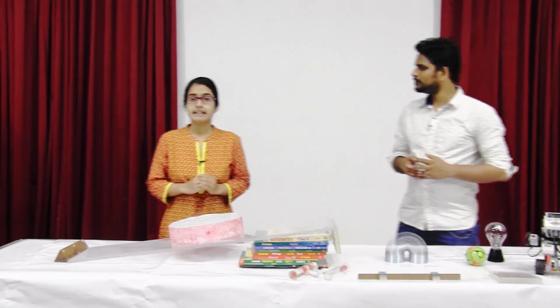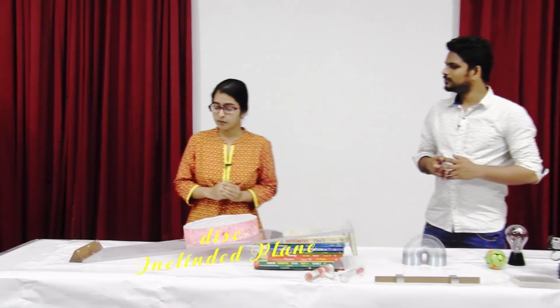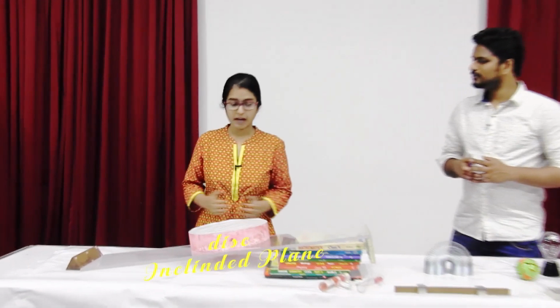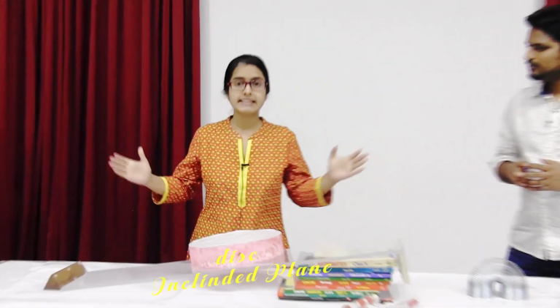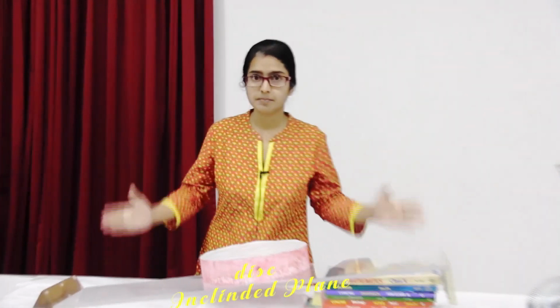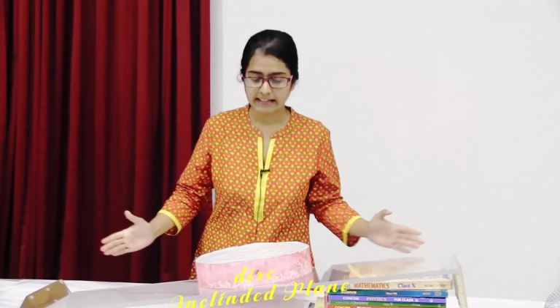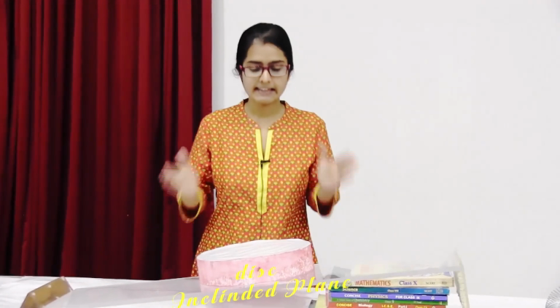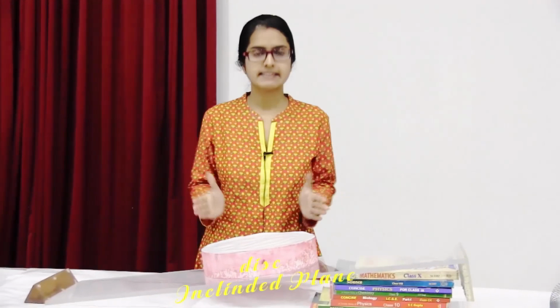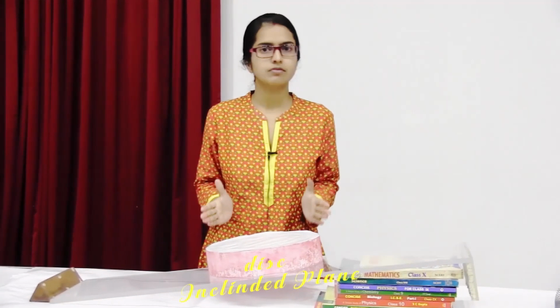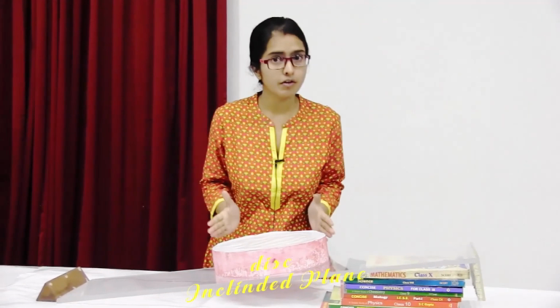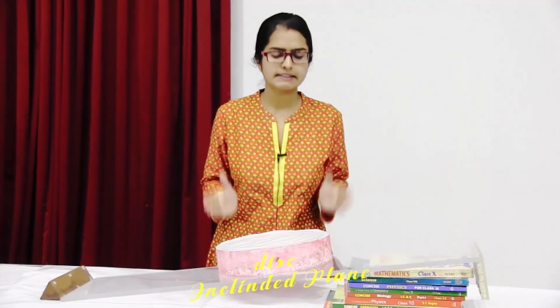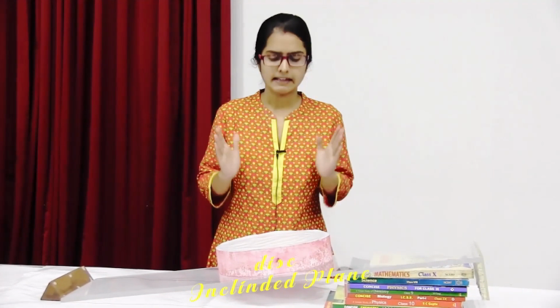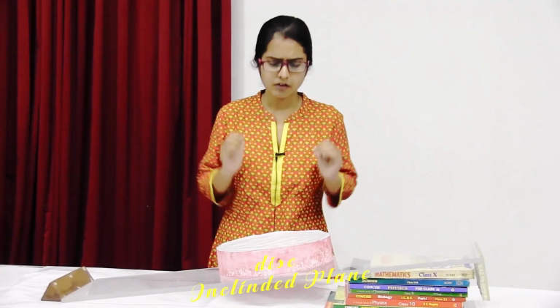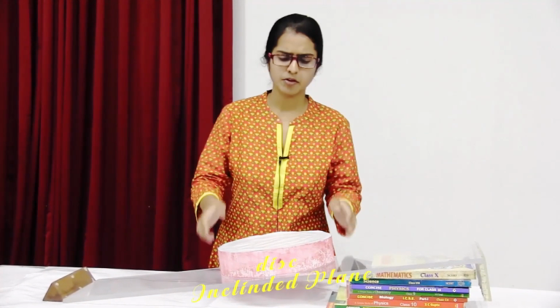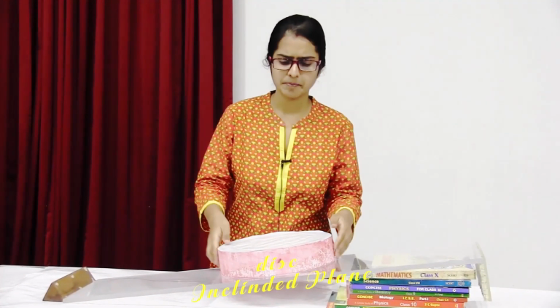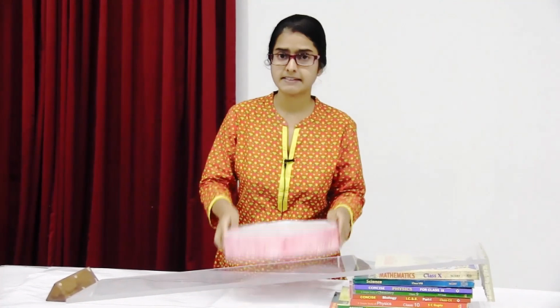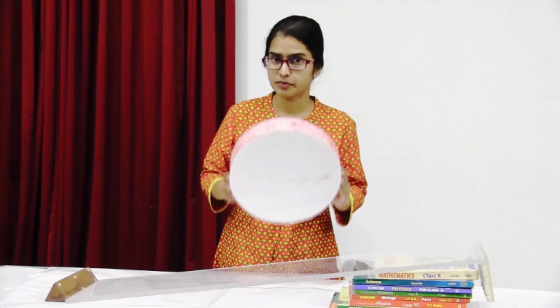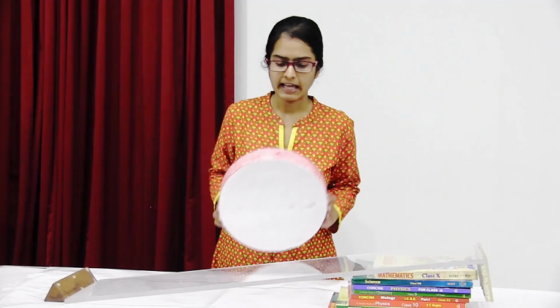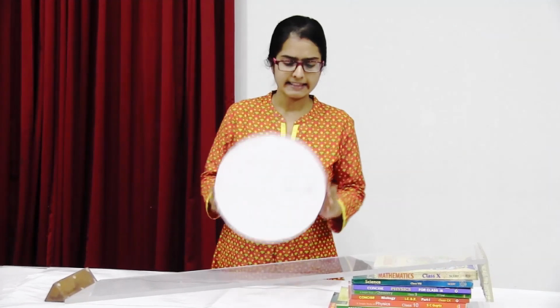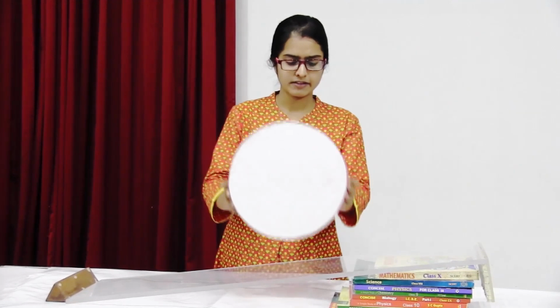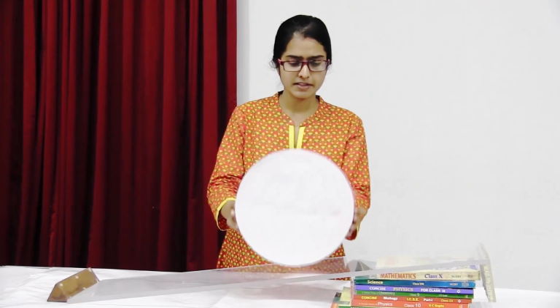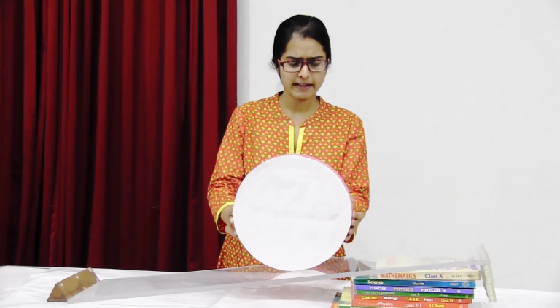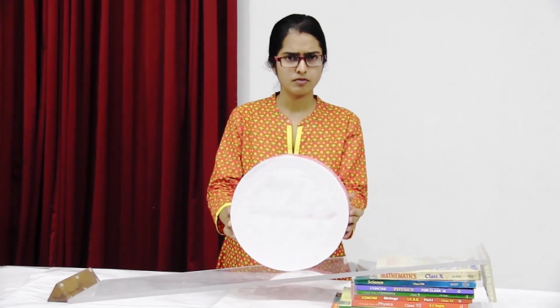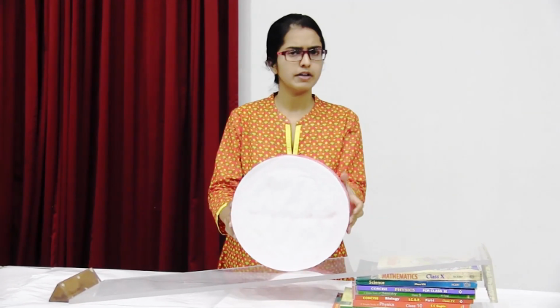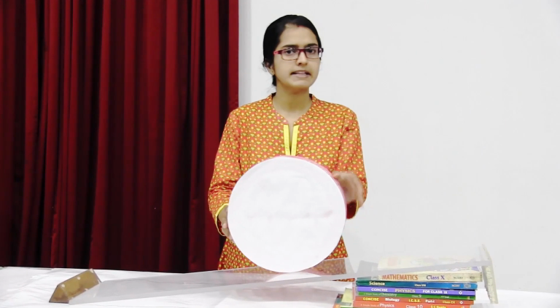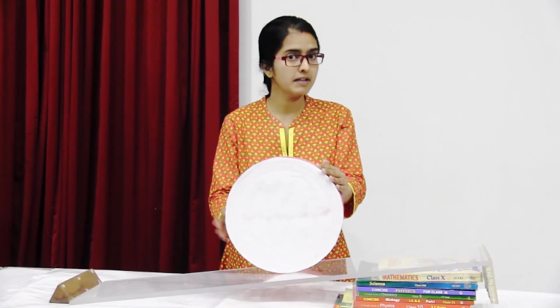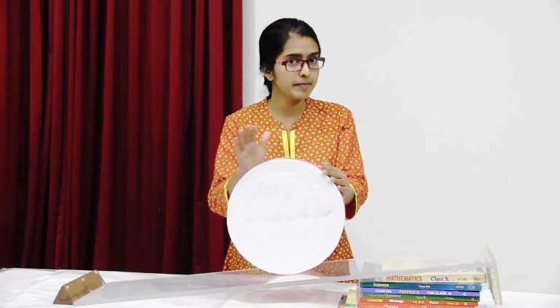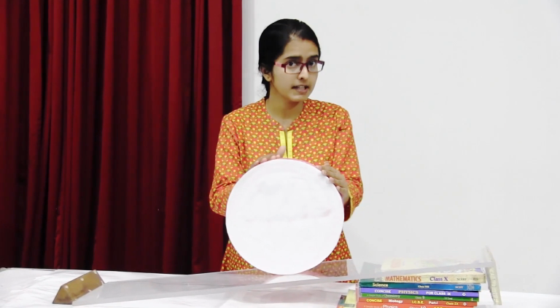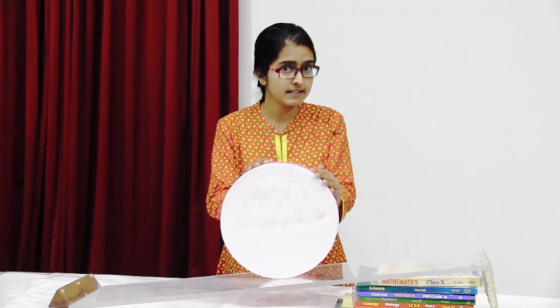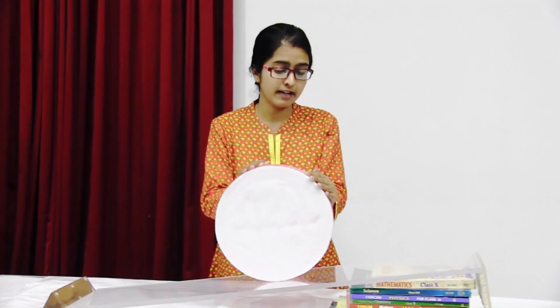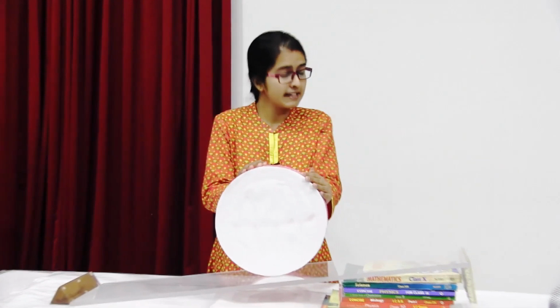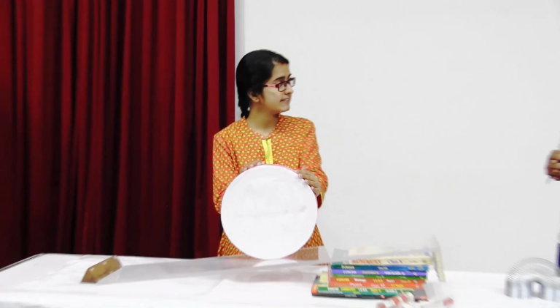Here we have an inclined plane and a disc in front of us. Now I am going to place this wheel at the centre of this plane. What do you think will happen to the disc when I release it?